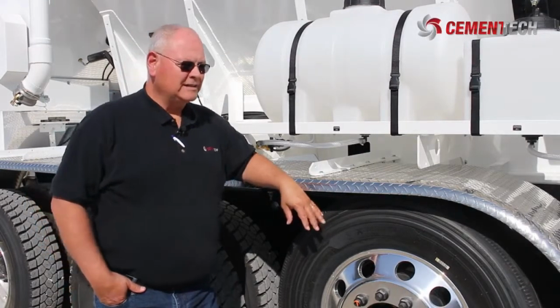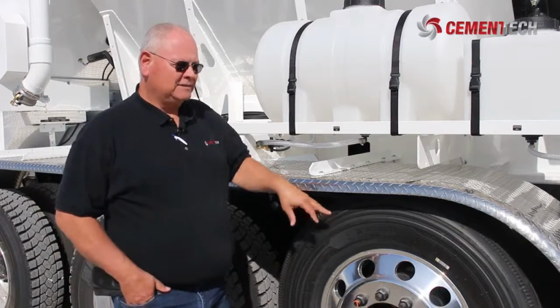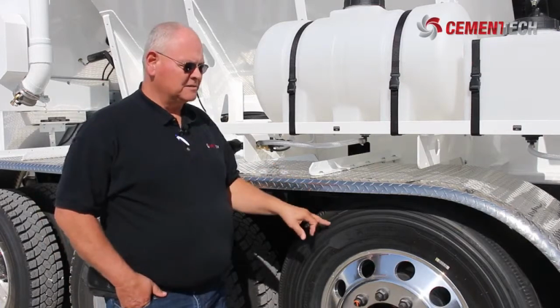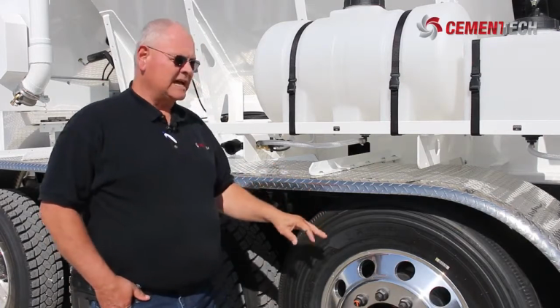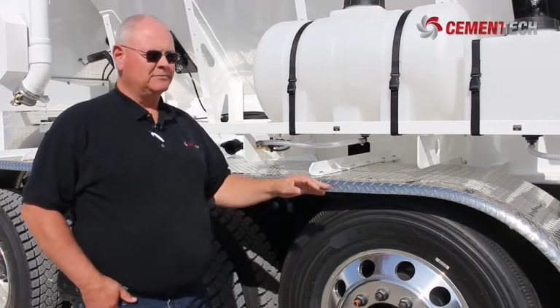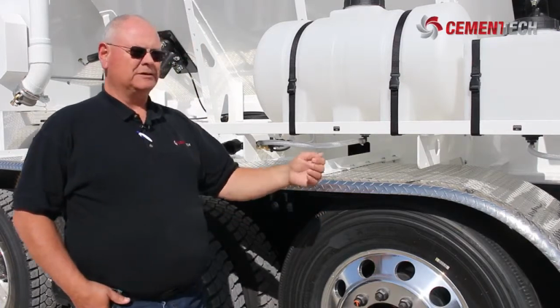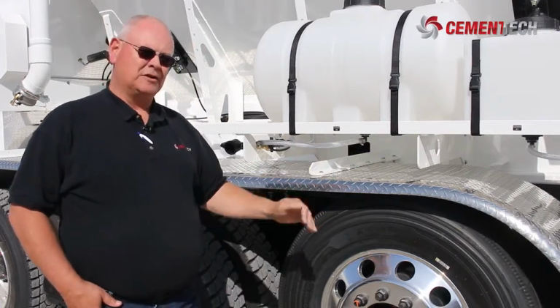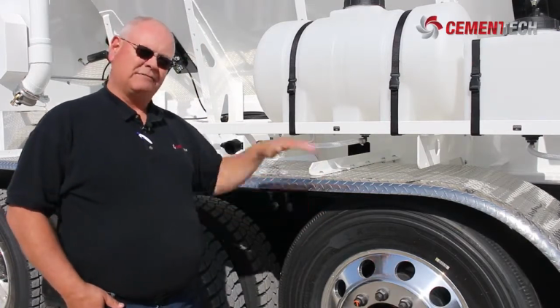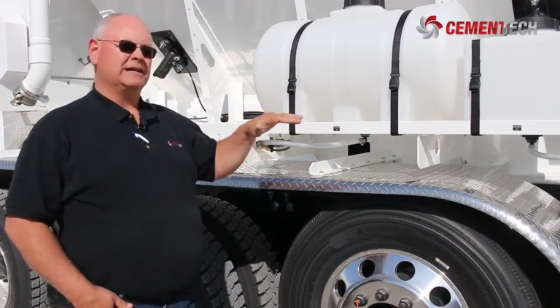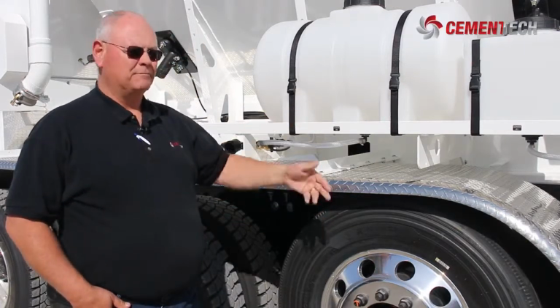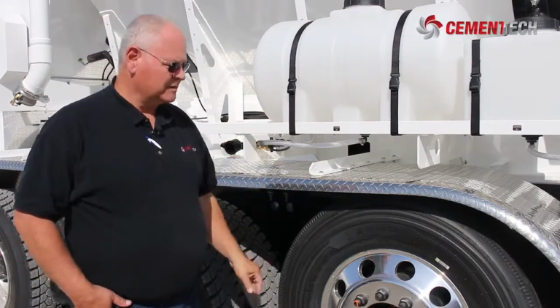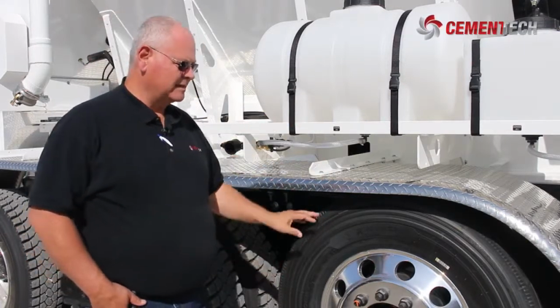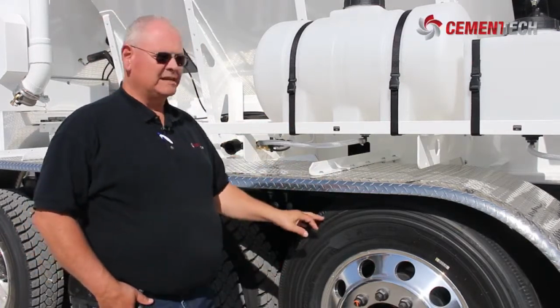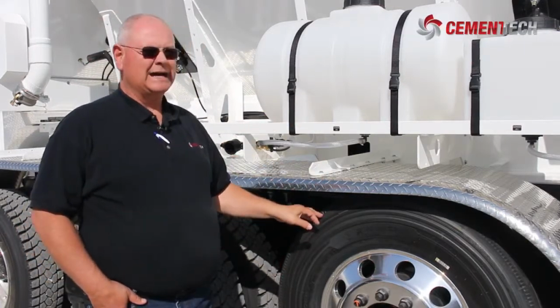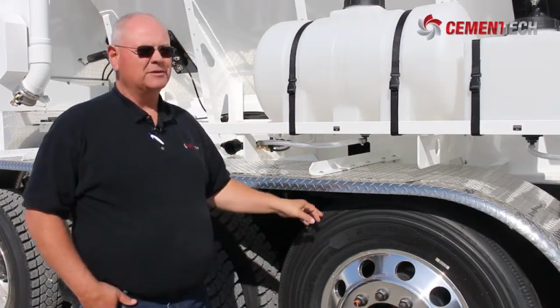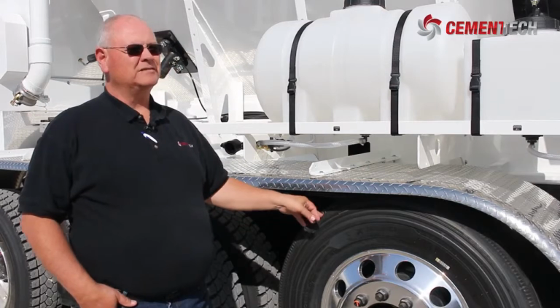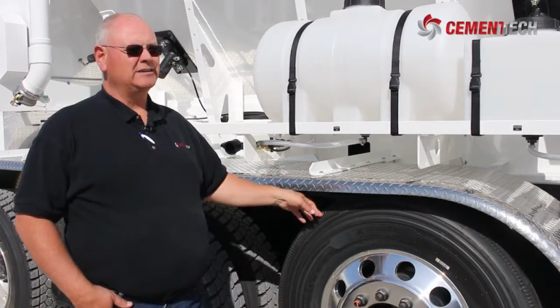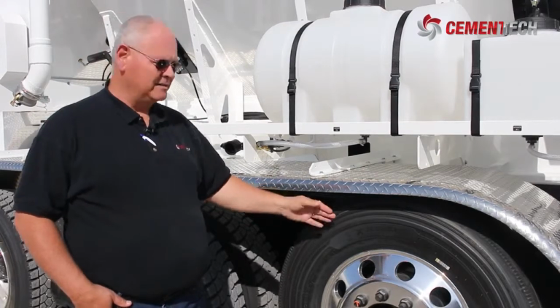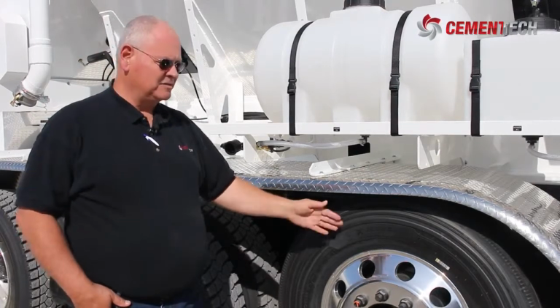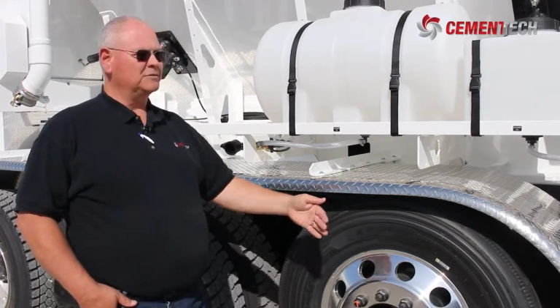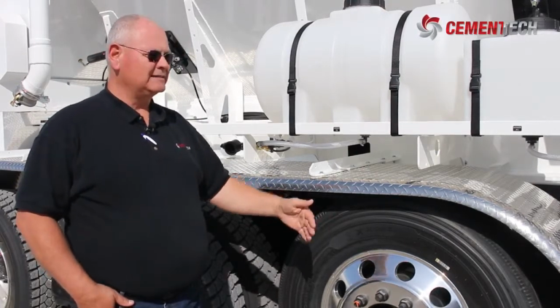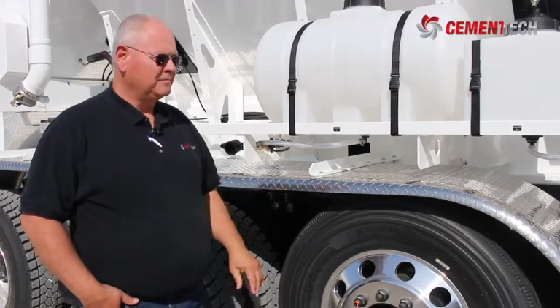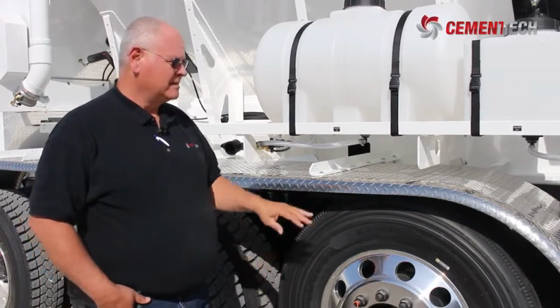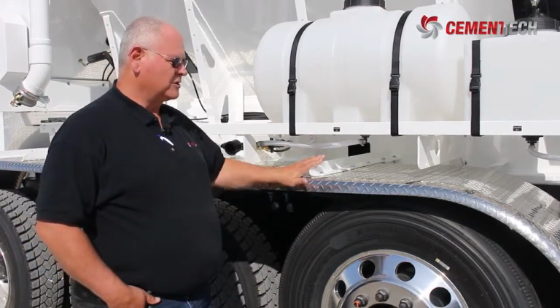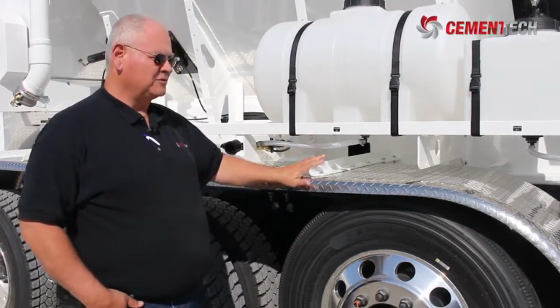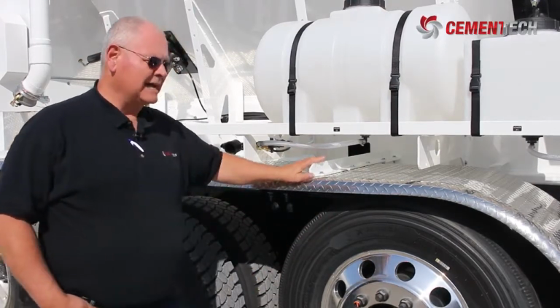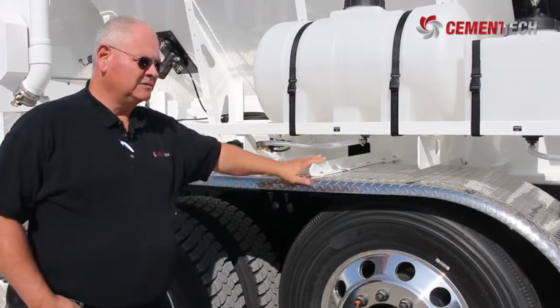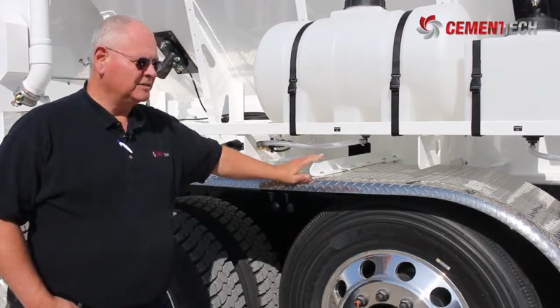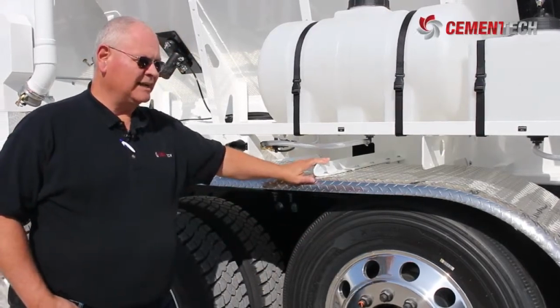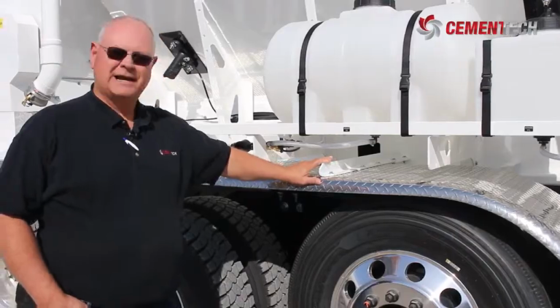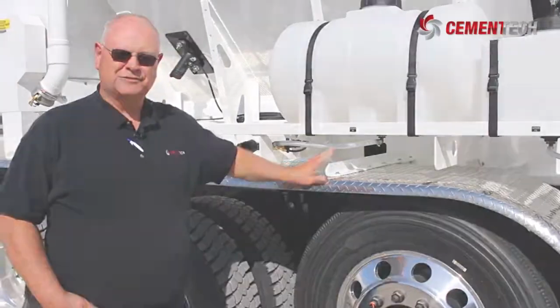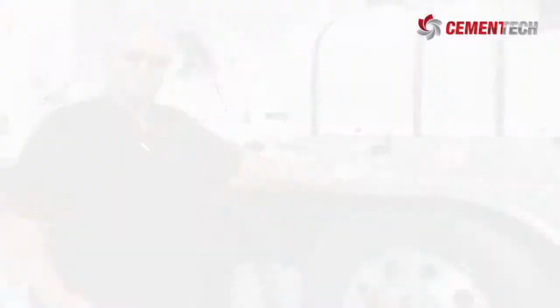These axles are designed so that when you go into reverse, they will pick up — they're not designed to back up, only to go down. It's a steerable axle. And of course, with the tri-axle, you've got to have the tri-axle fenders. Those are all options to the equipment.